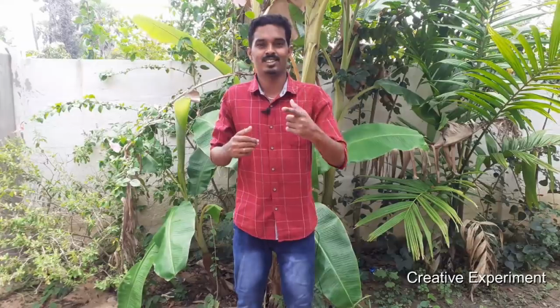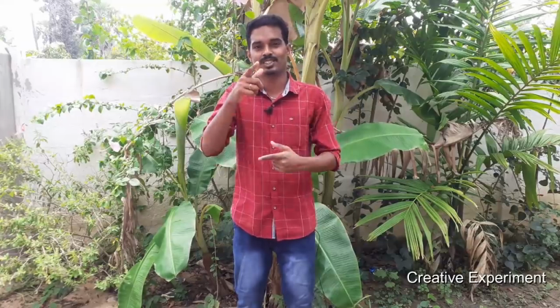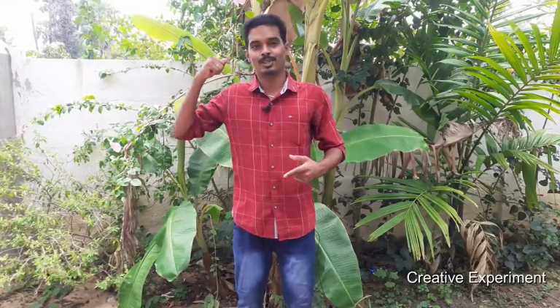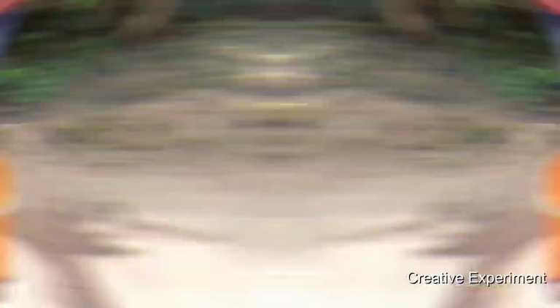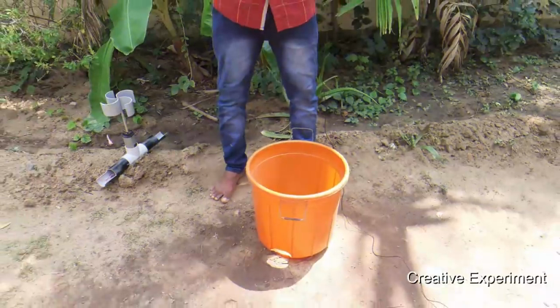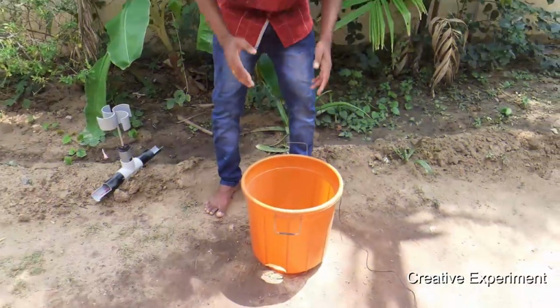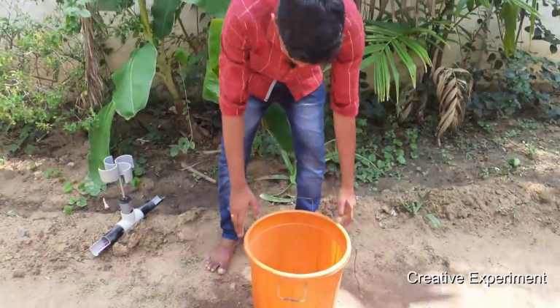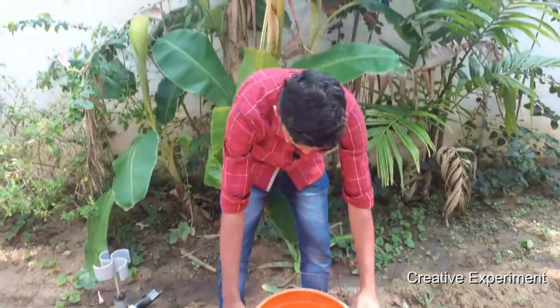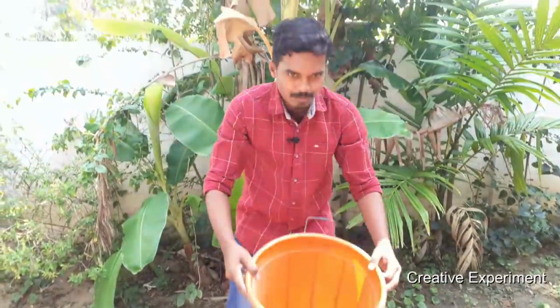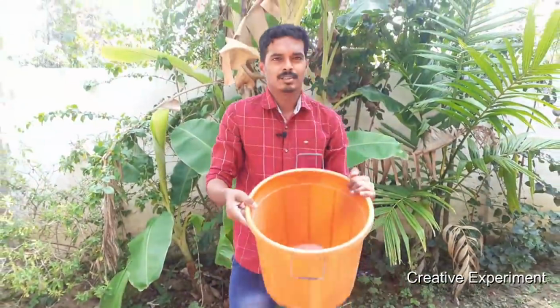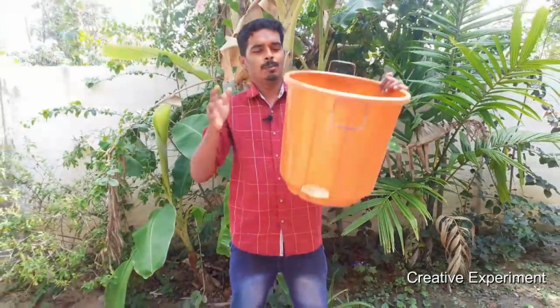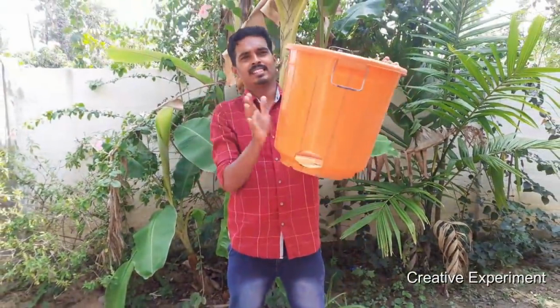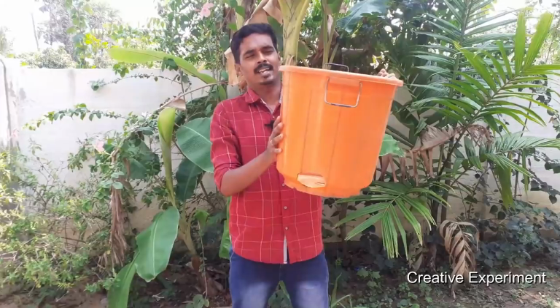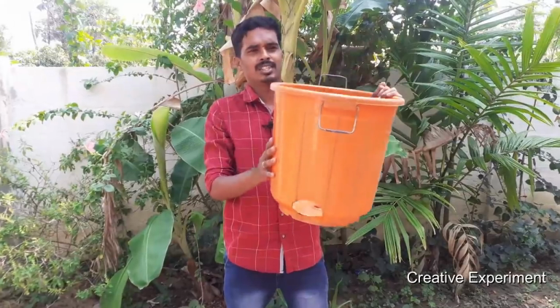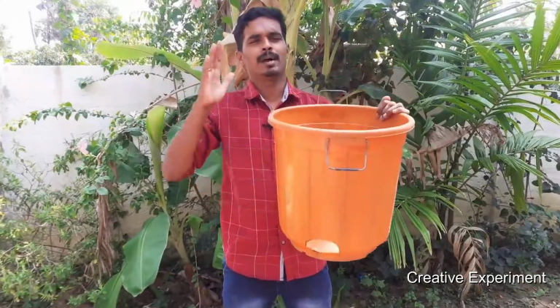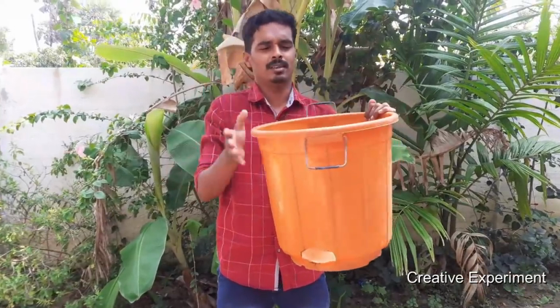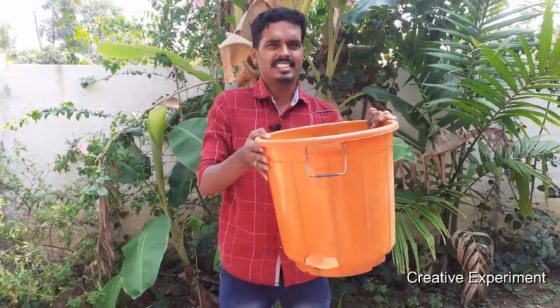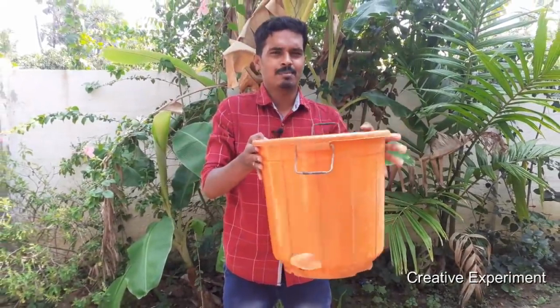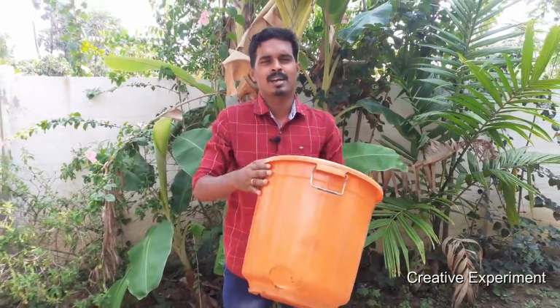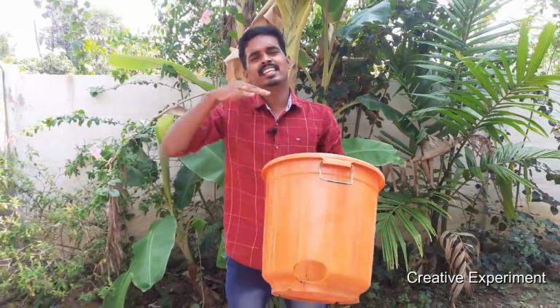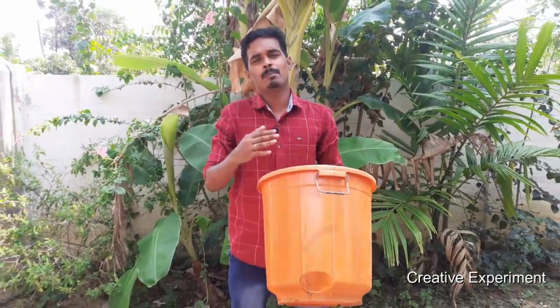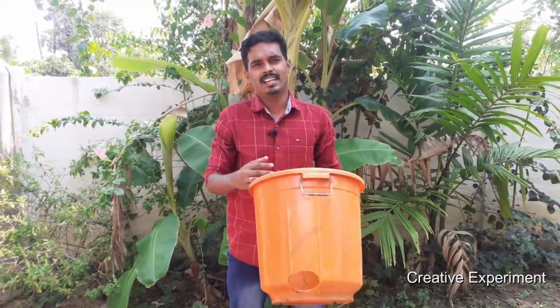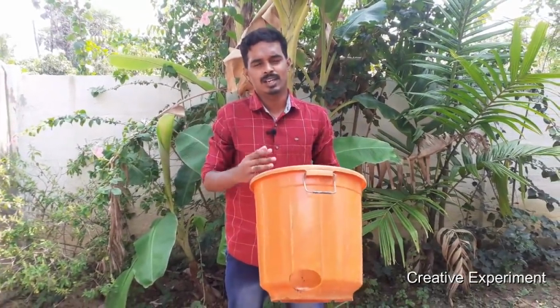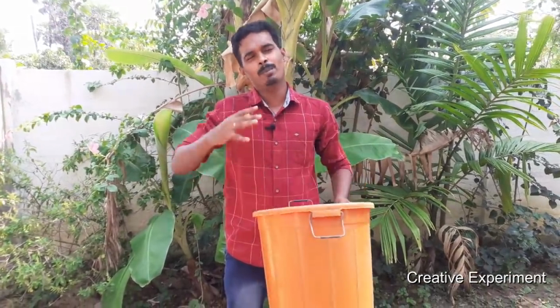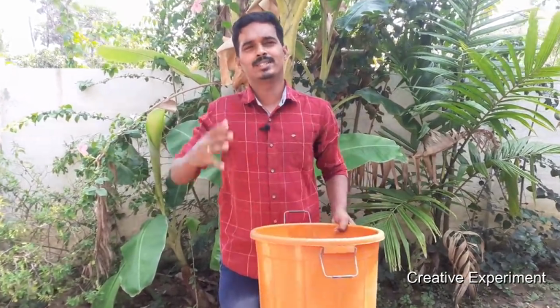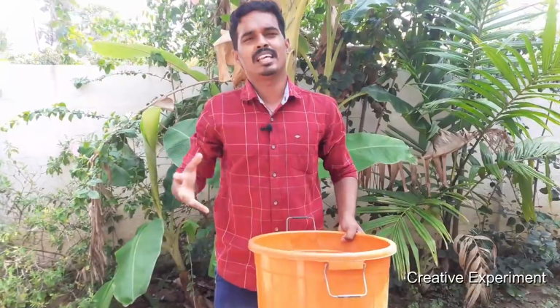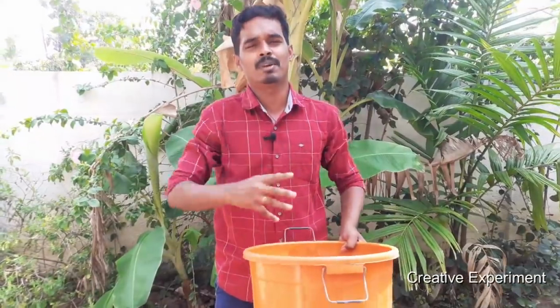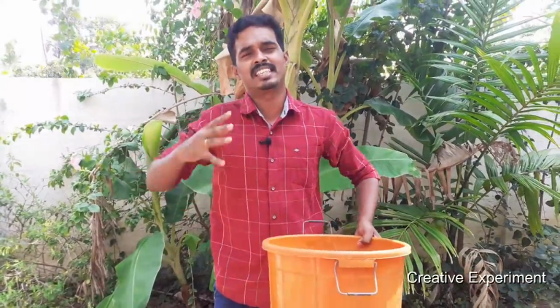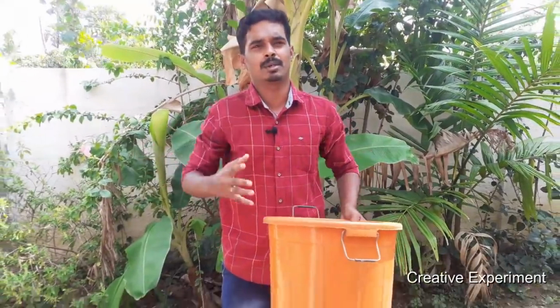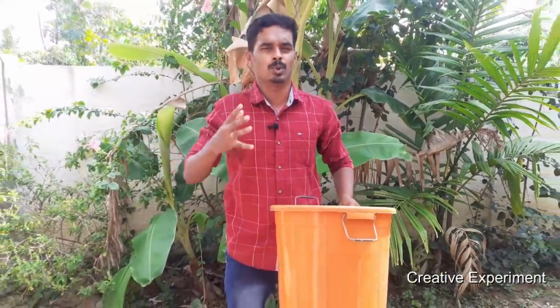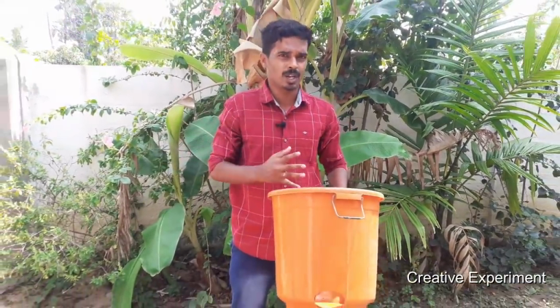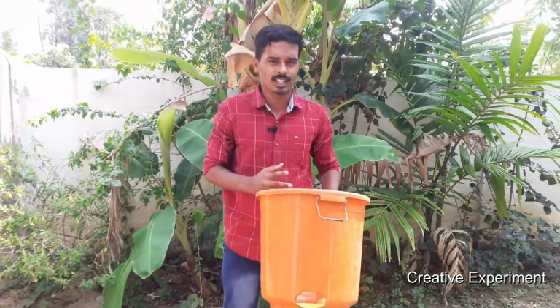Let's get into the video. Now I have to create a bucket. When you have to create a bucket, you need to create it. You can select a circle type of water, or you can also create a single layer of water.